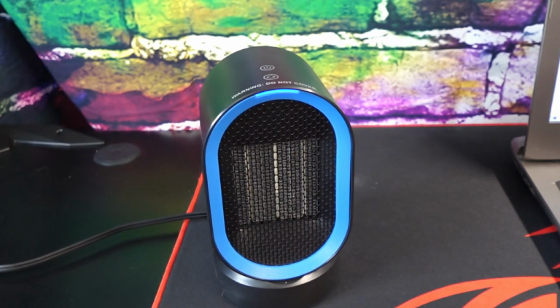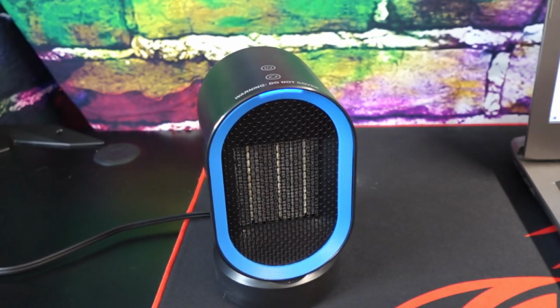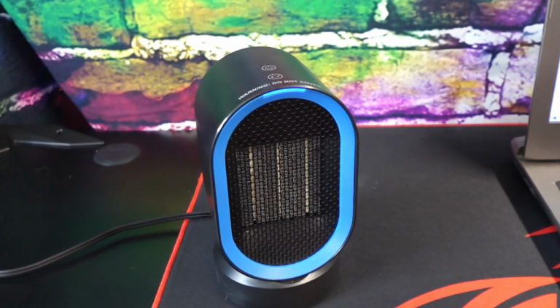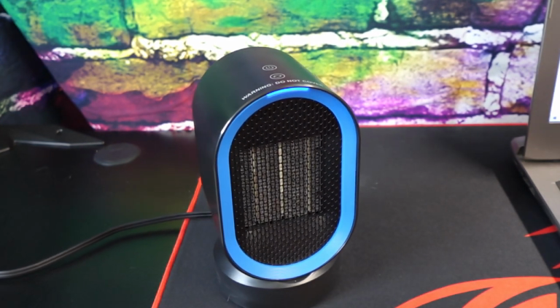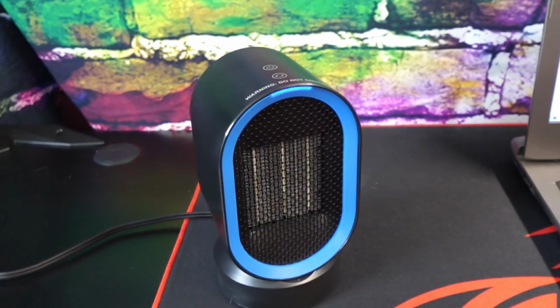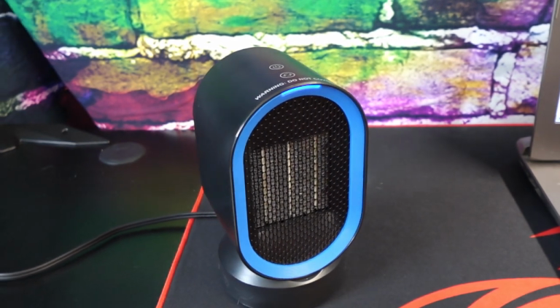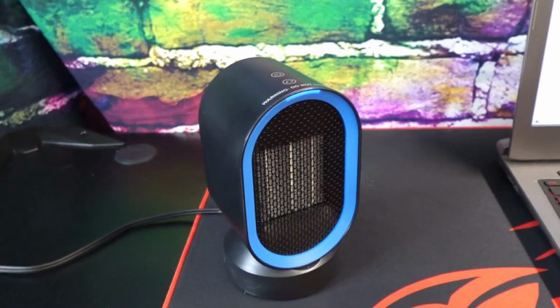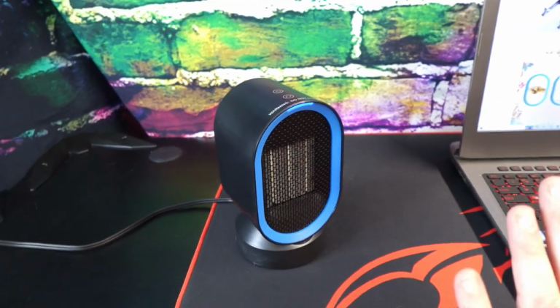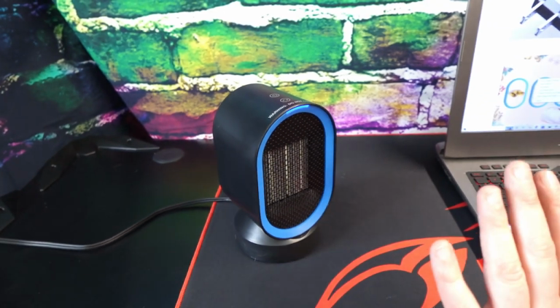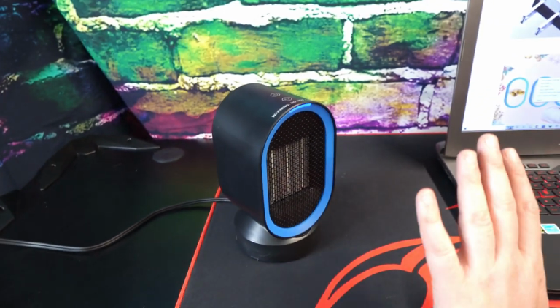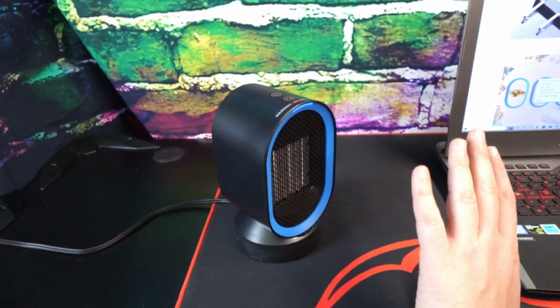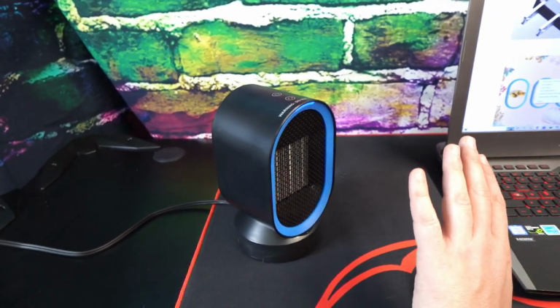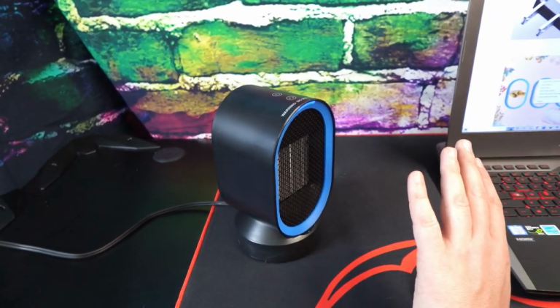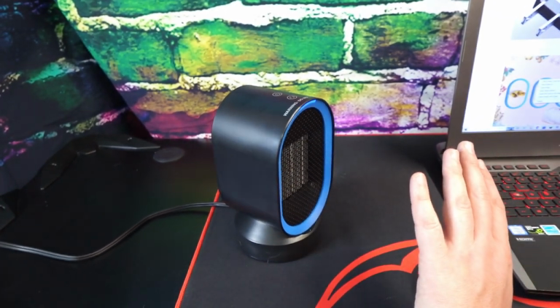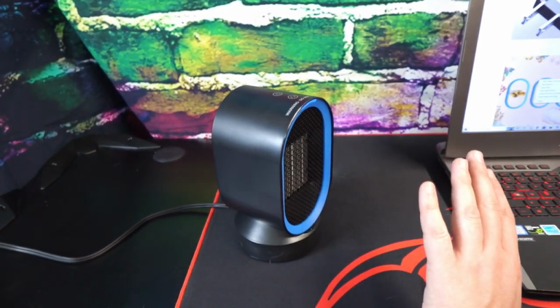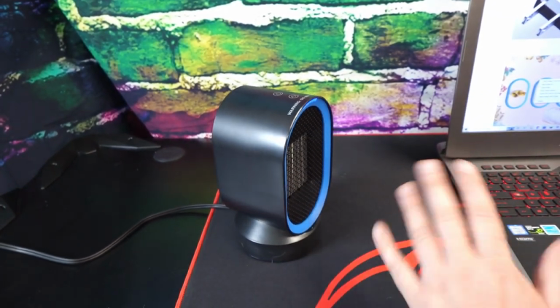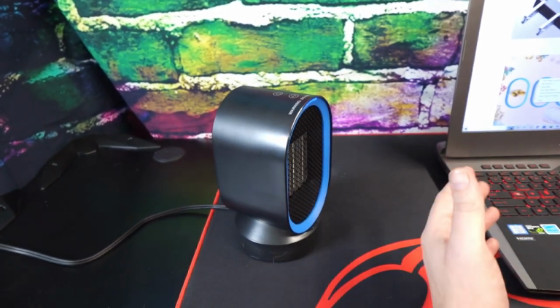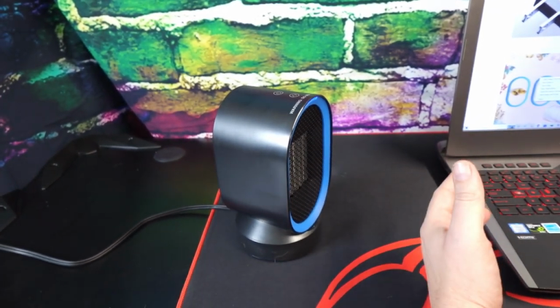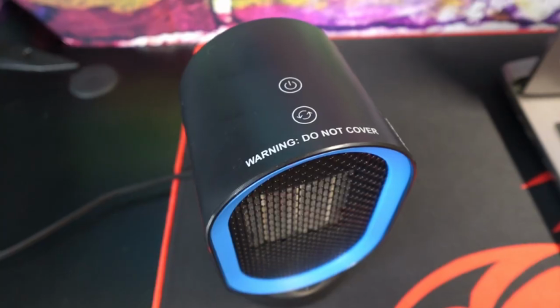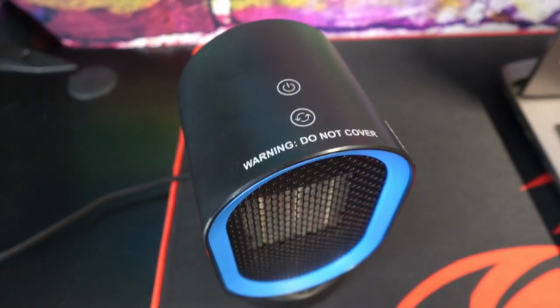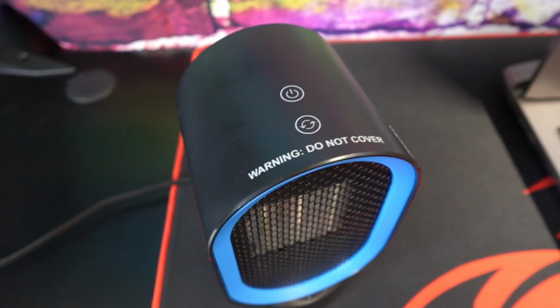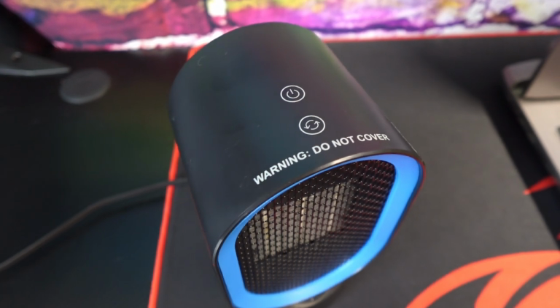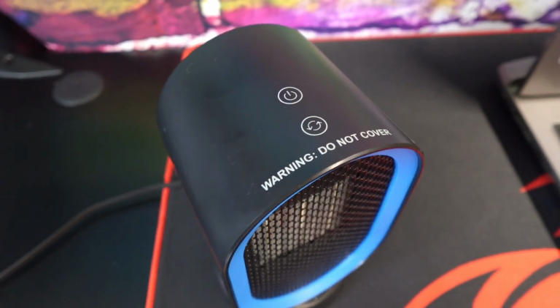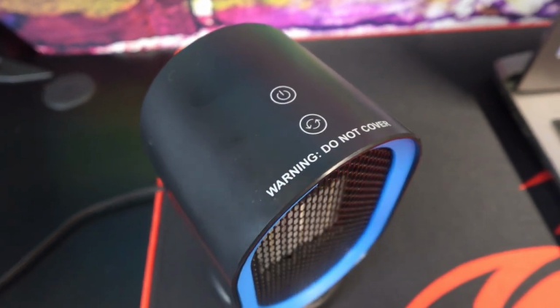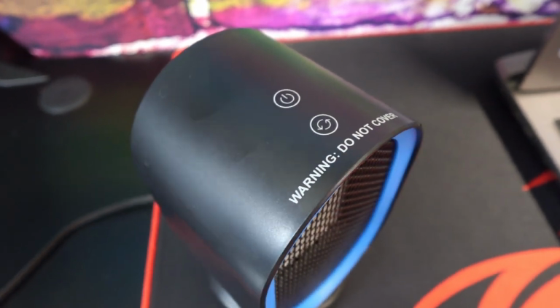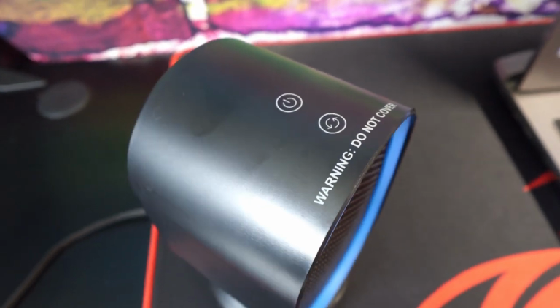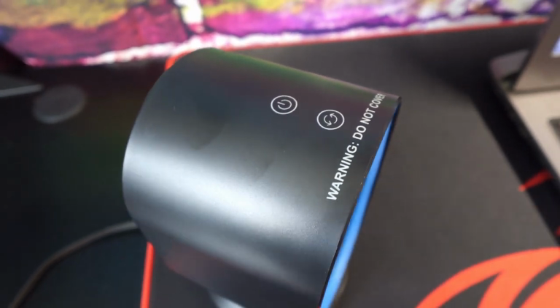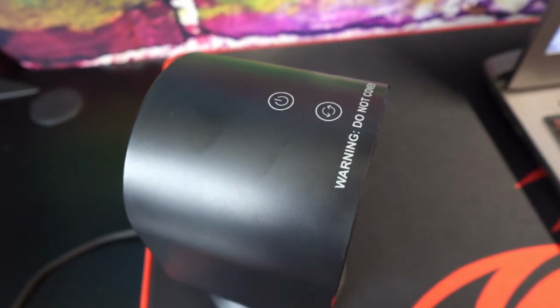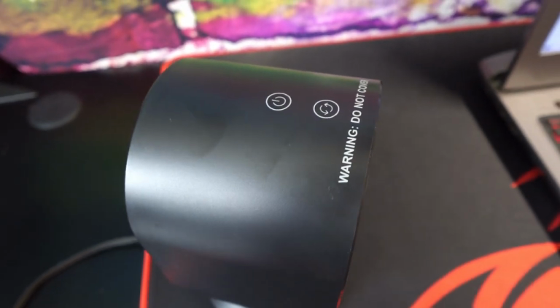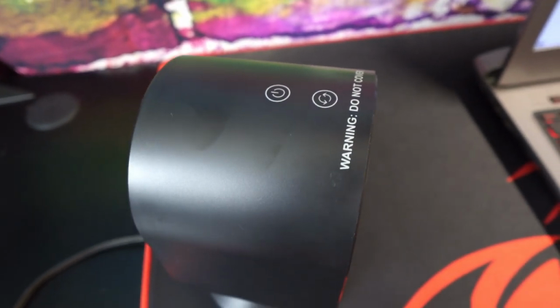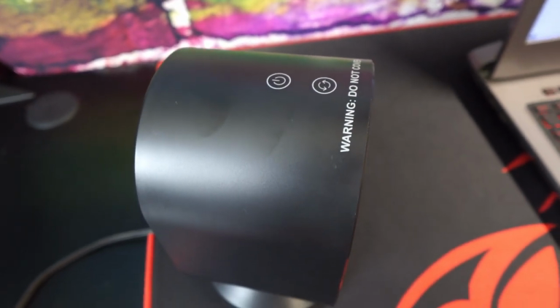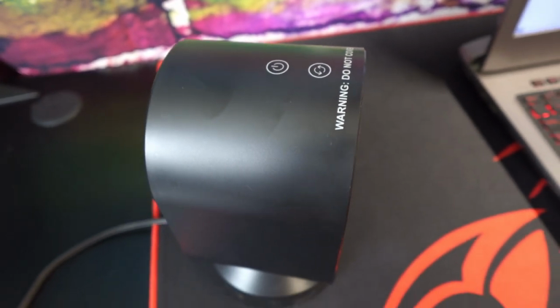My favorite feature though is the oscillating feature. It has a 45-degree oscillating range which is perfect for desktop use. I was really impressed by how quiet this thing was as well compared to others that I've used in the past.